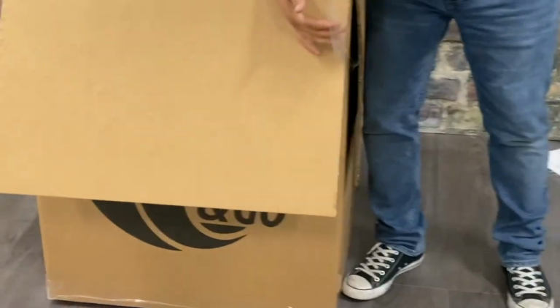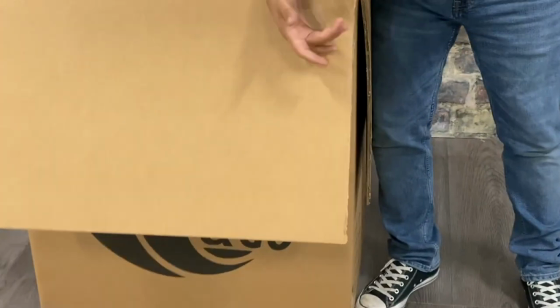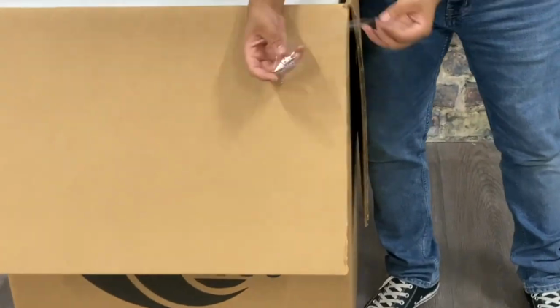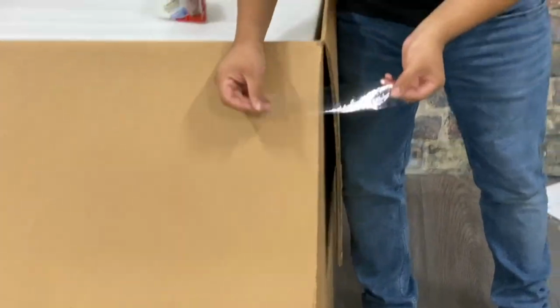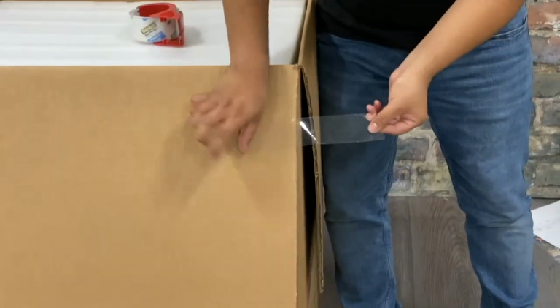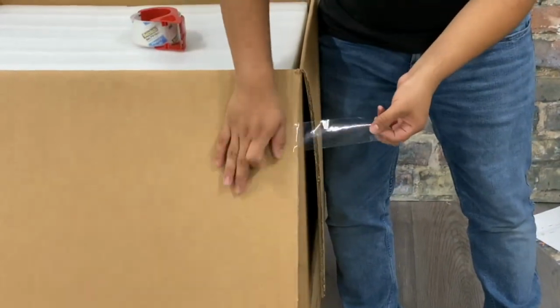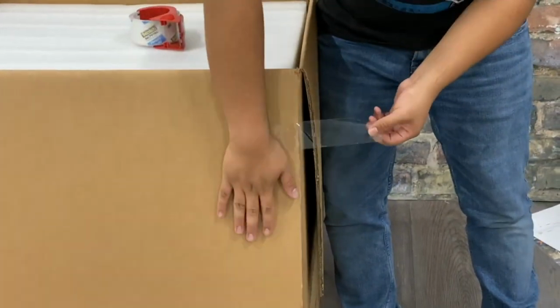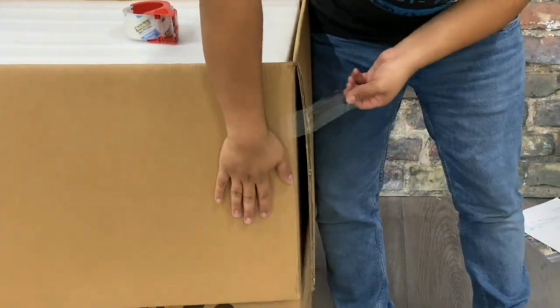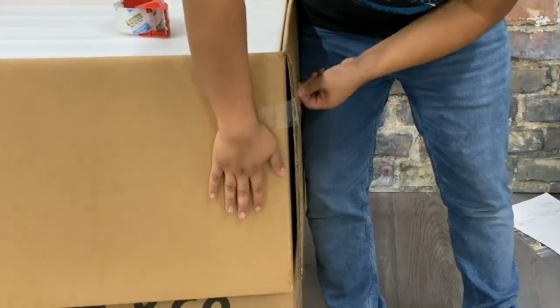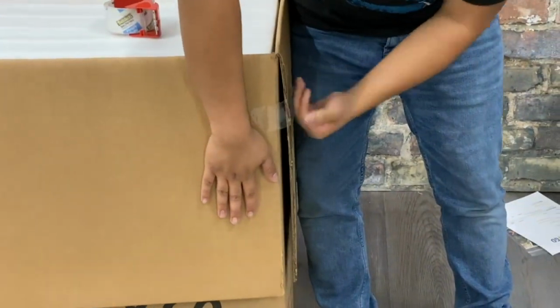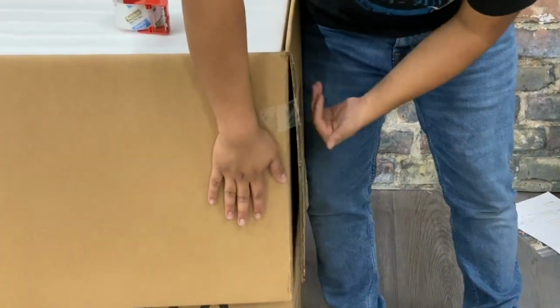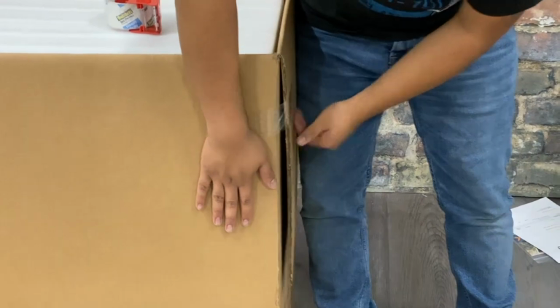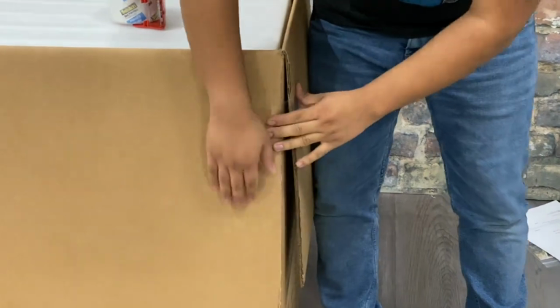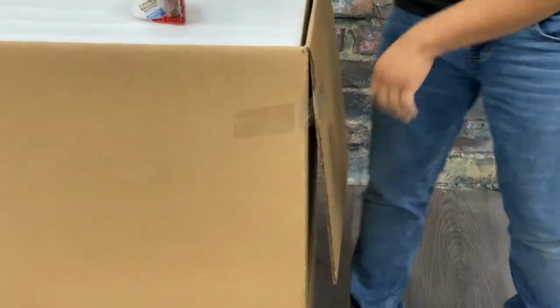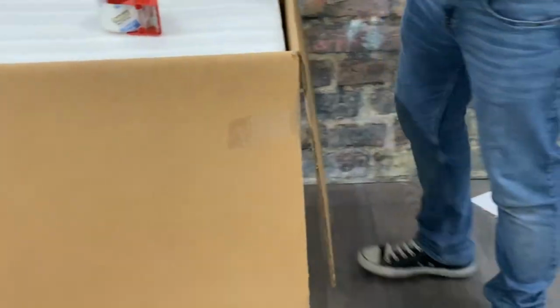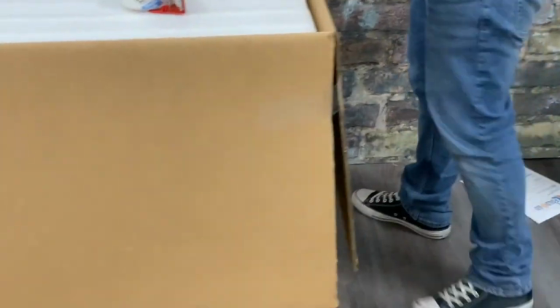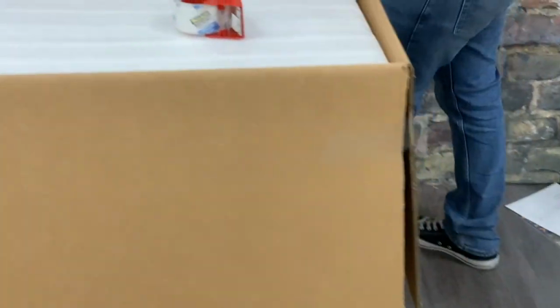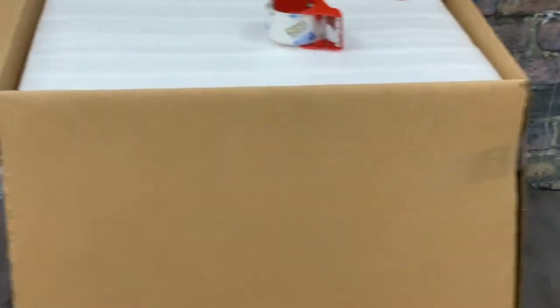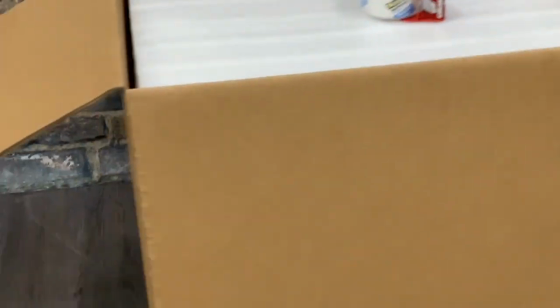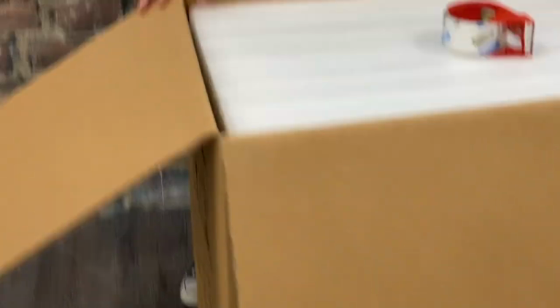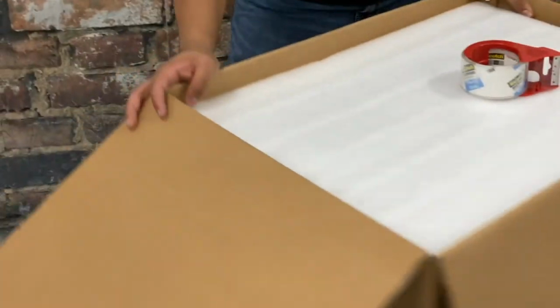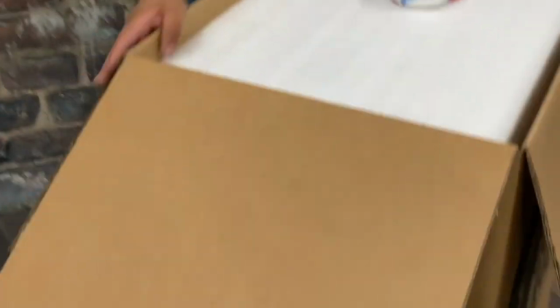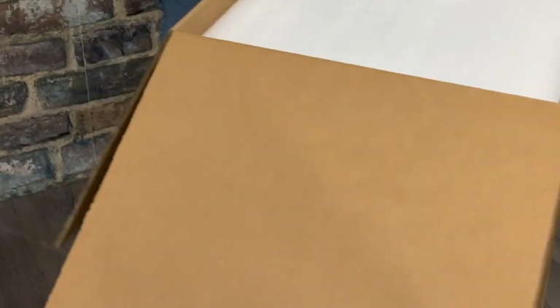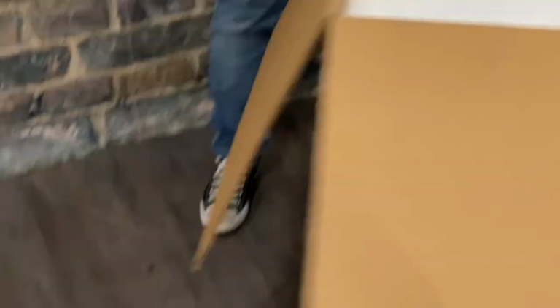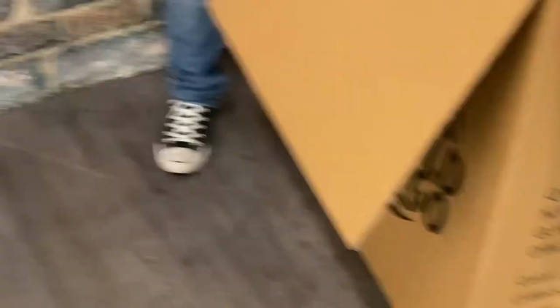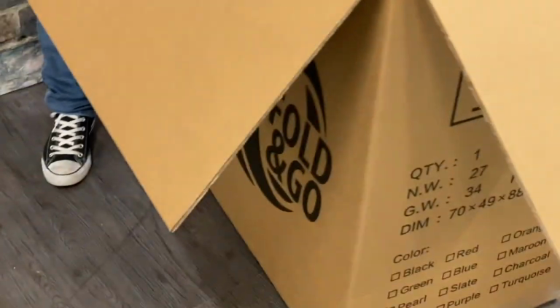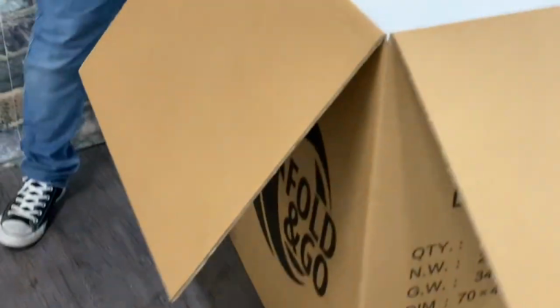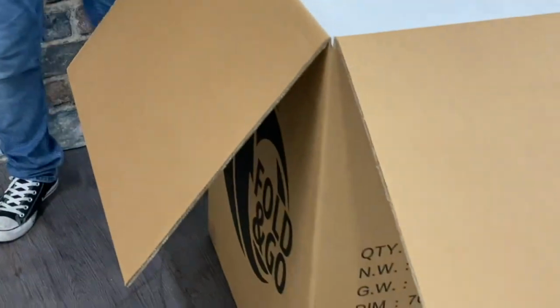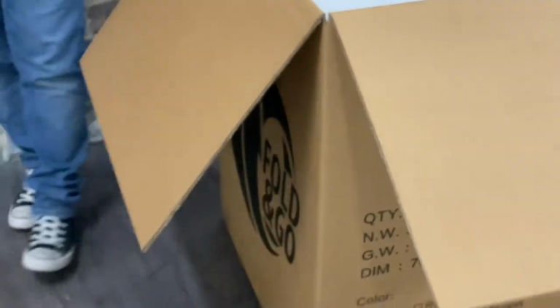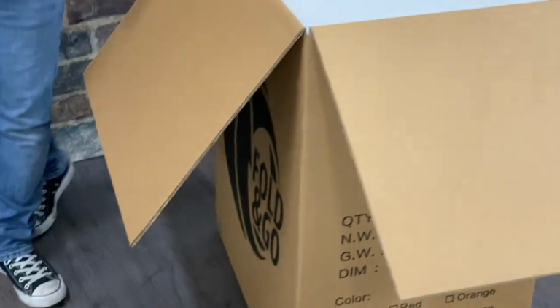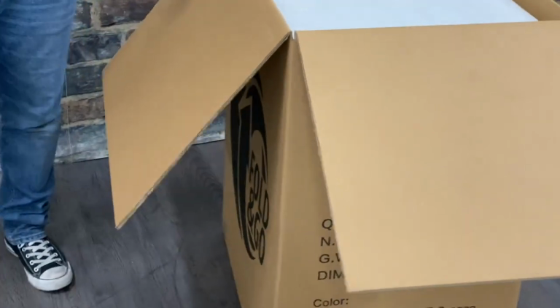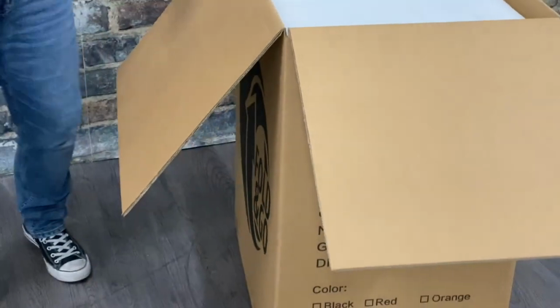The first tip is: once you open it, tape down the opposite corners. This is going to keep the flaps from flapping up and getting in your way as you rotate the chair to get it out of the box.